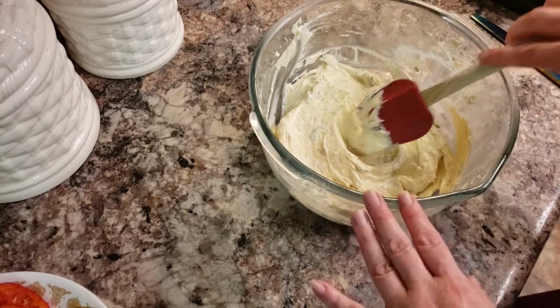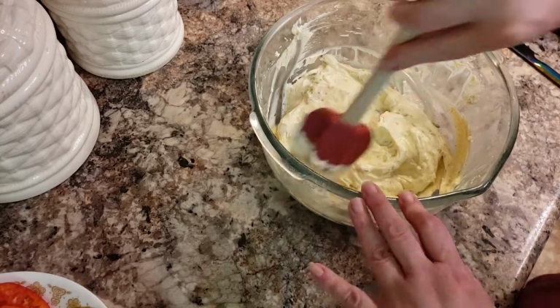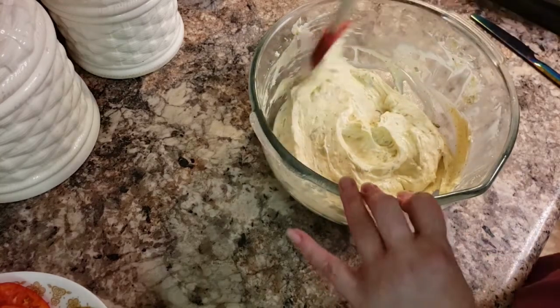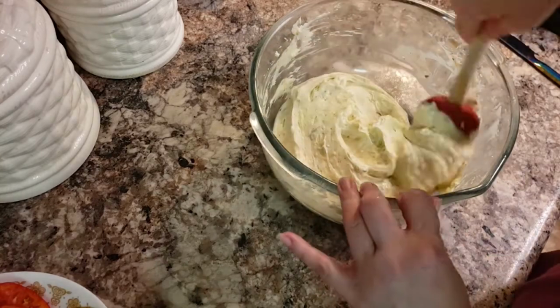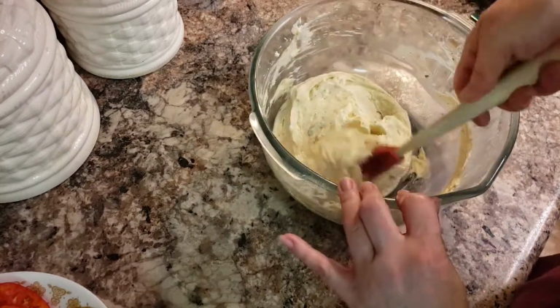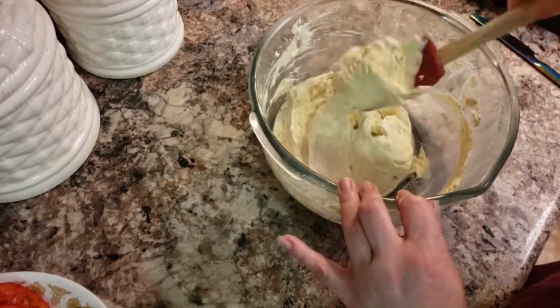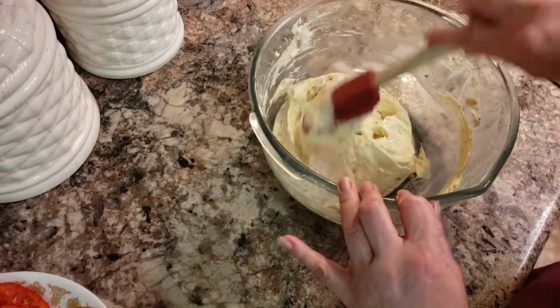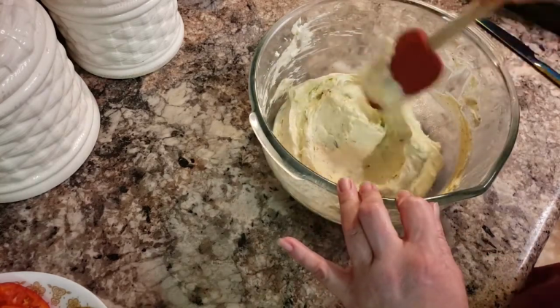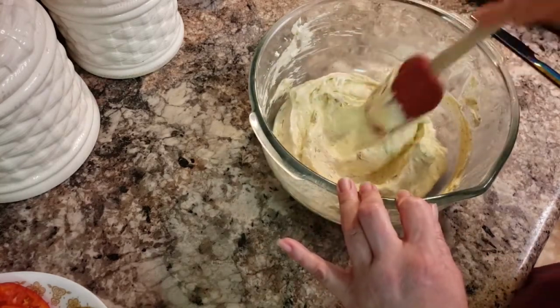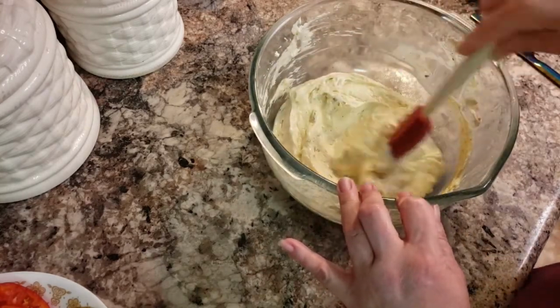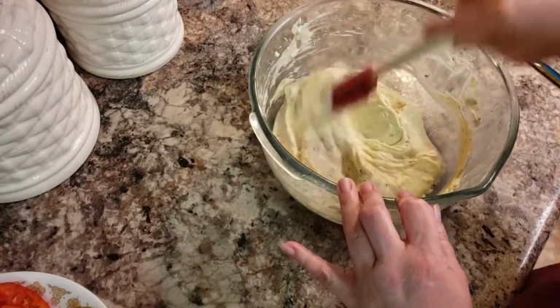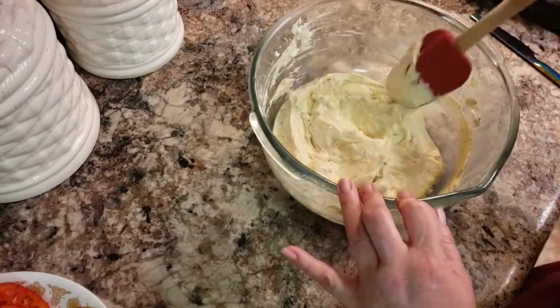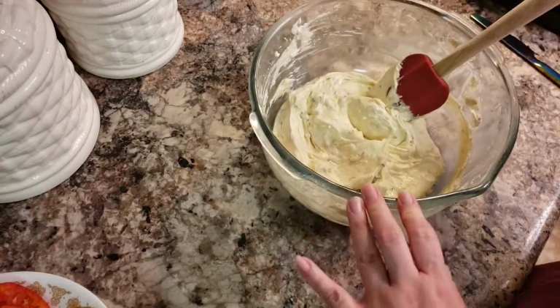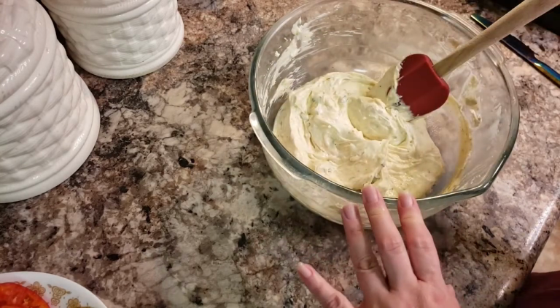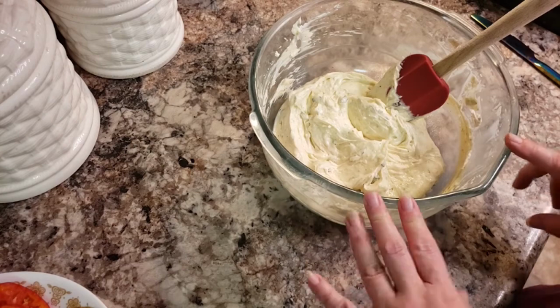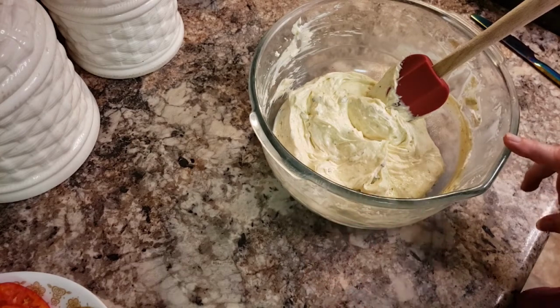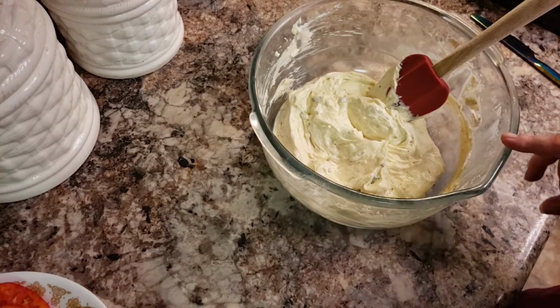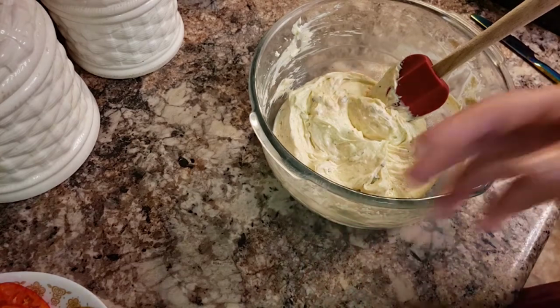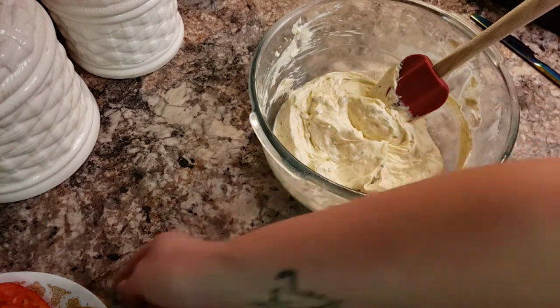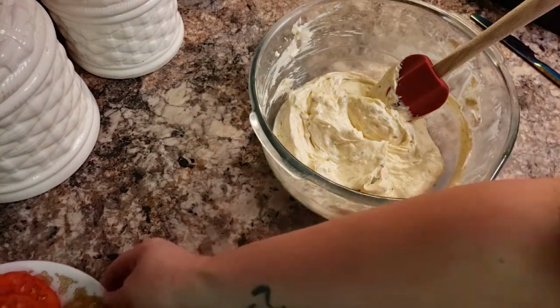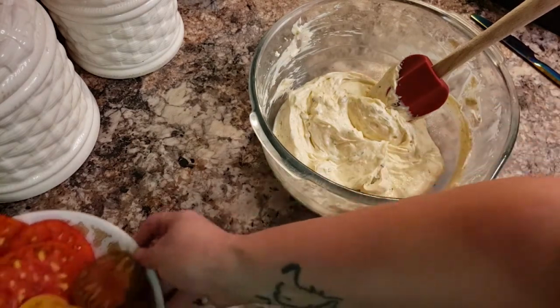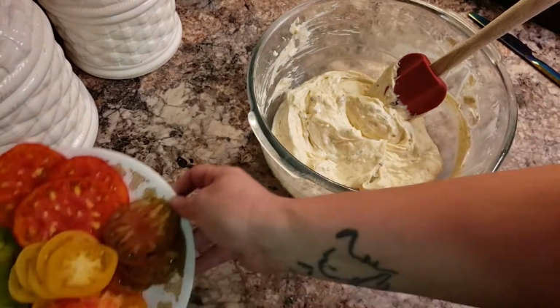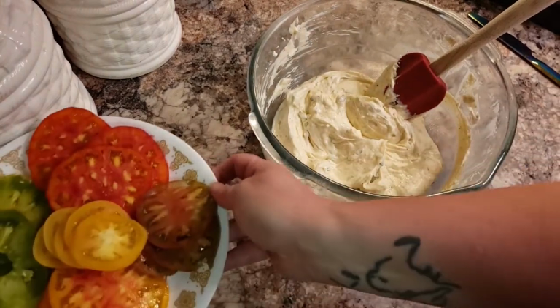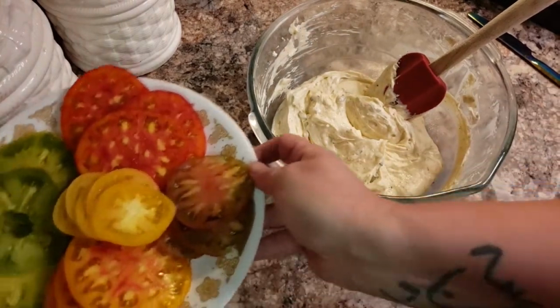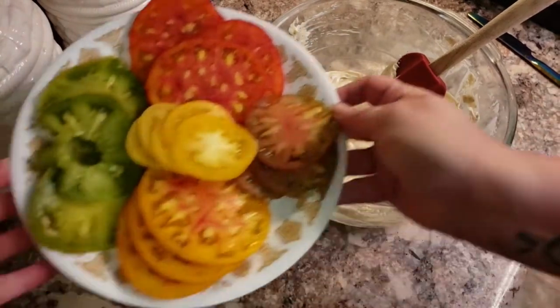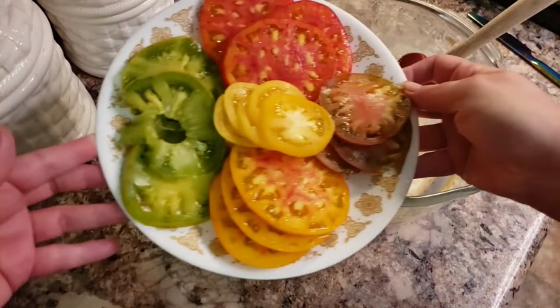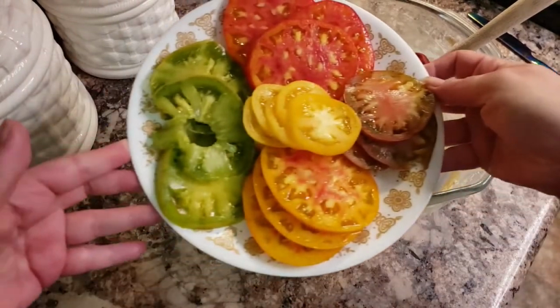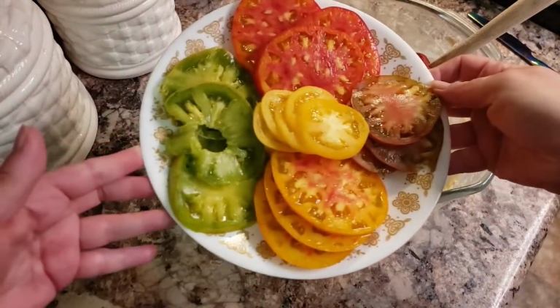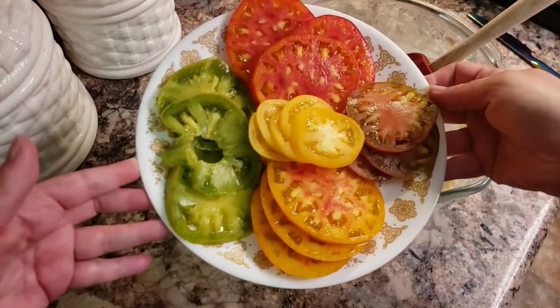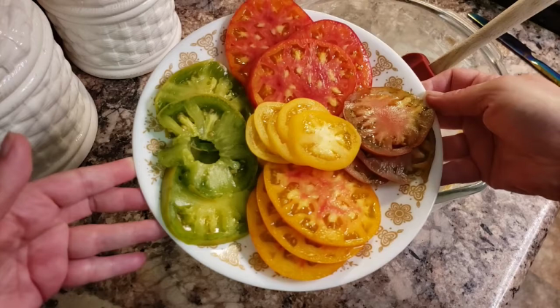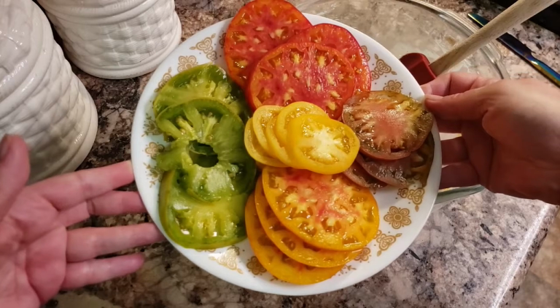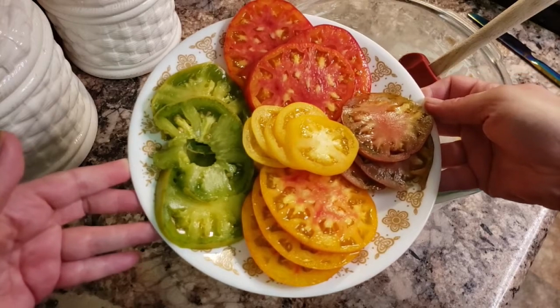Hopefully when my chickens are done, I can get these tarts put together and we can enjoy this beautiful medley. Look at the tomatoes — tell me that's not beautiful.